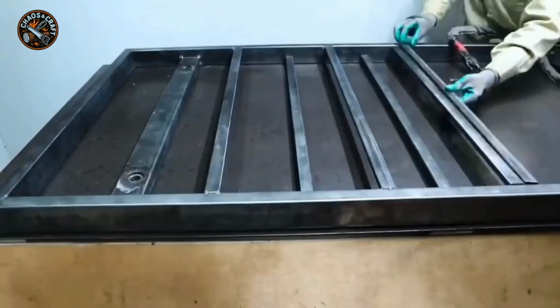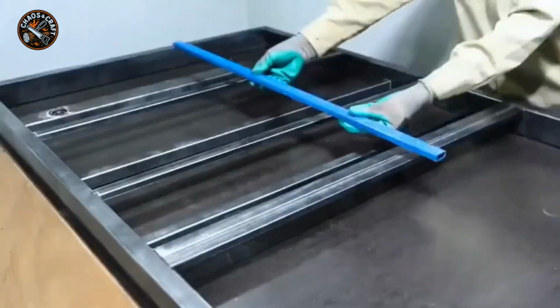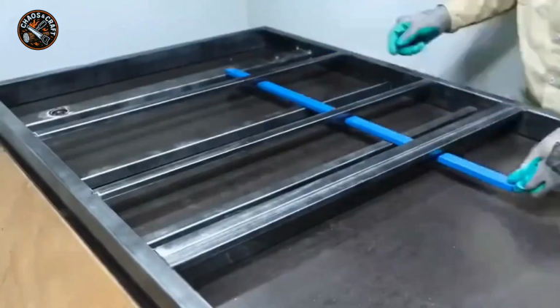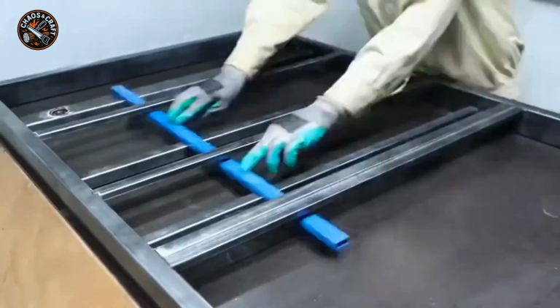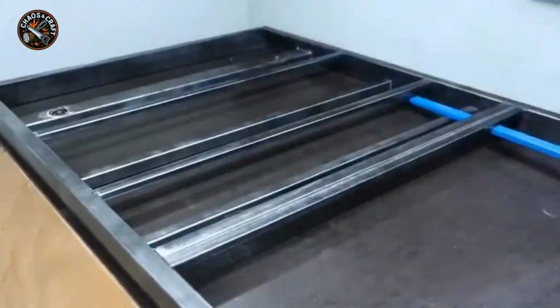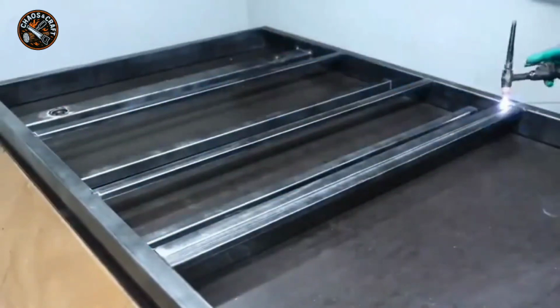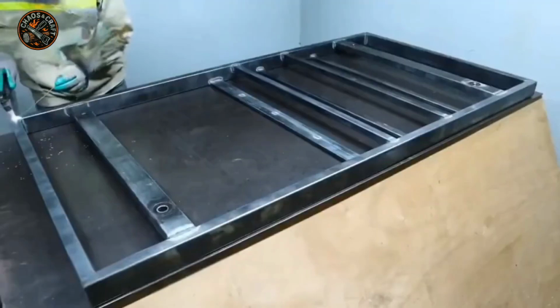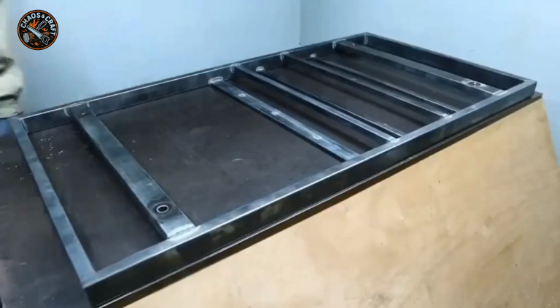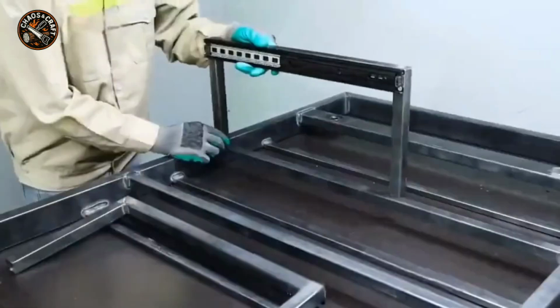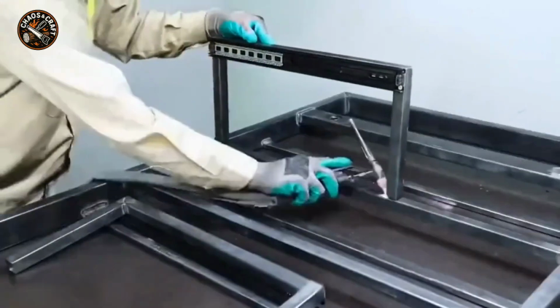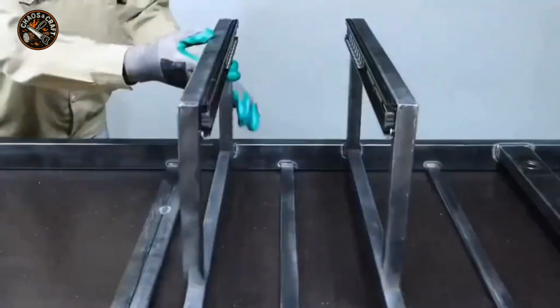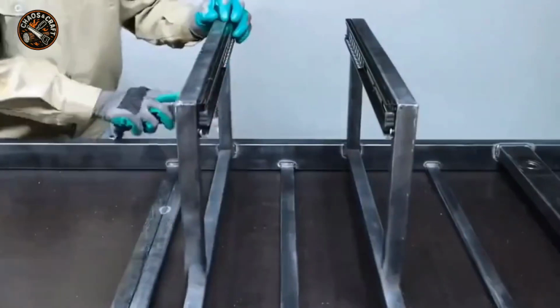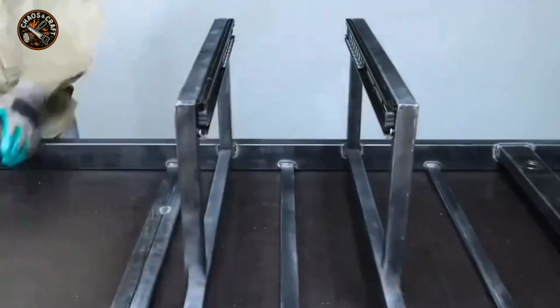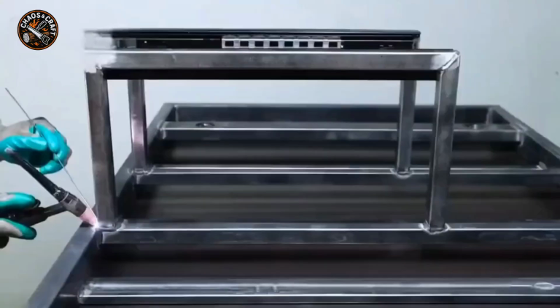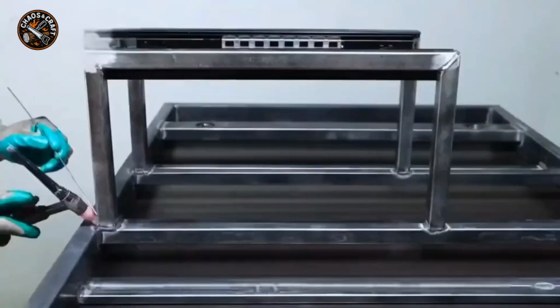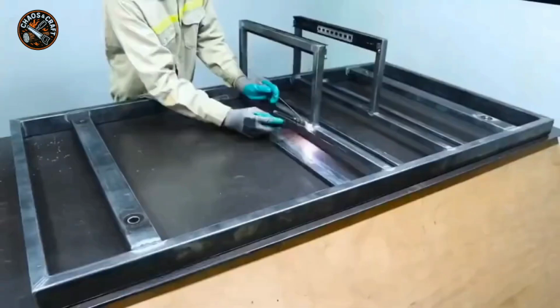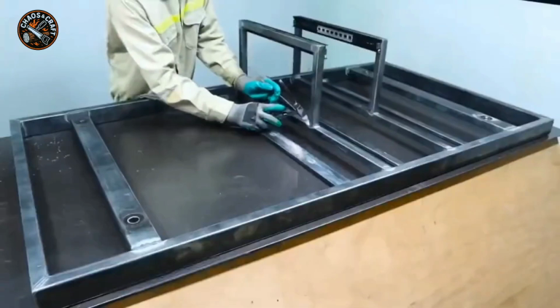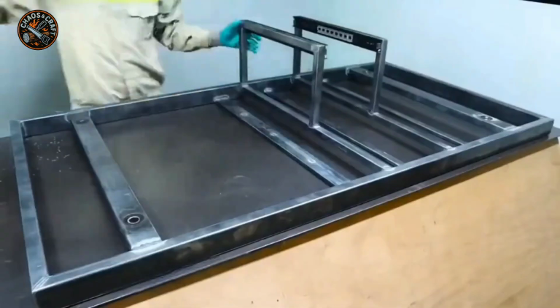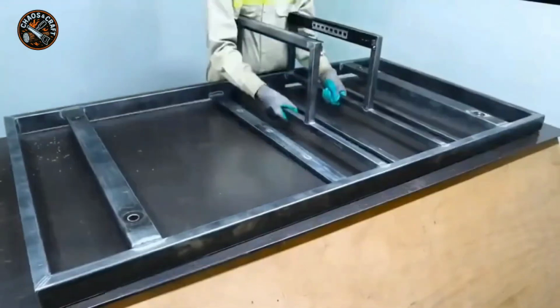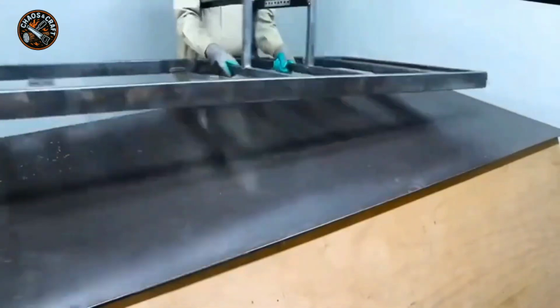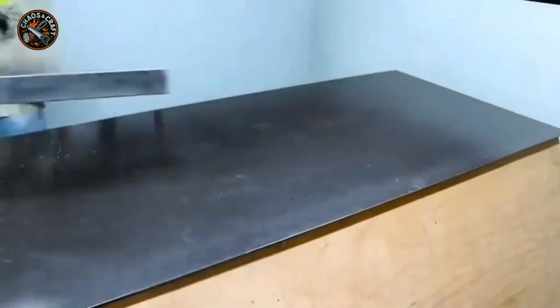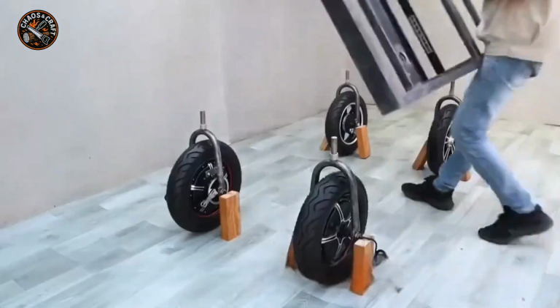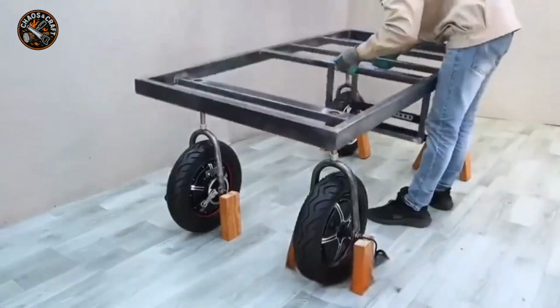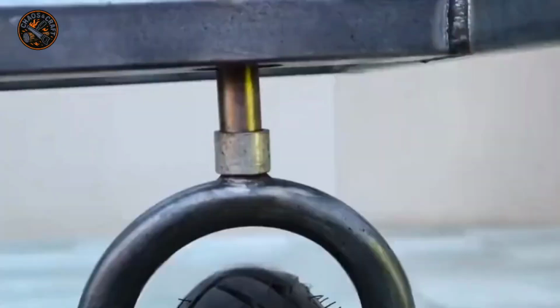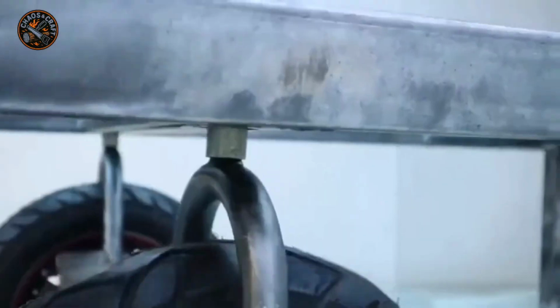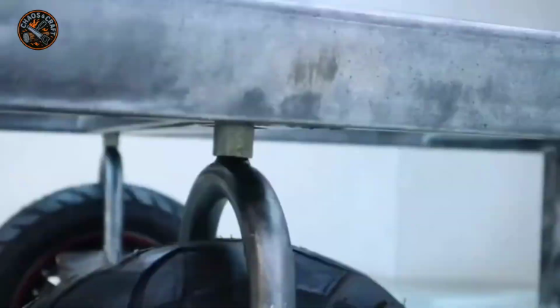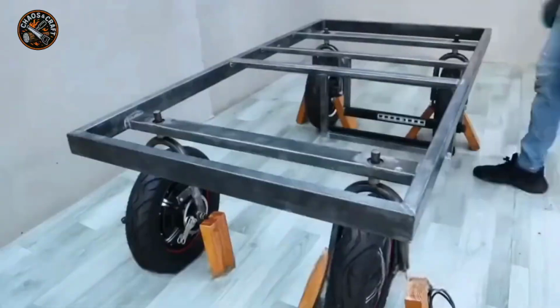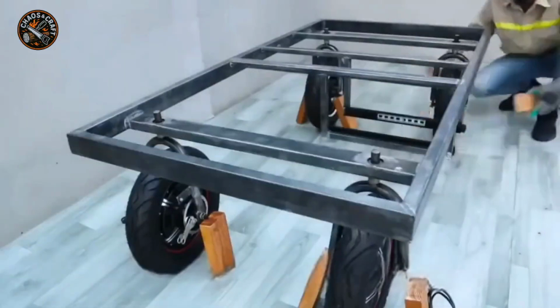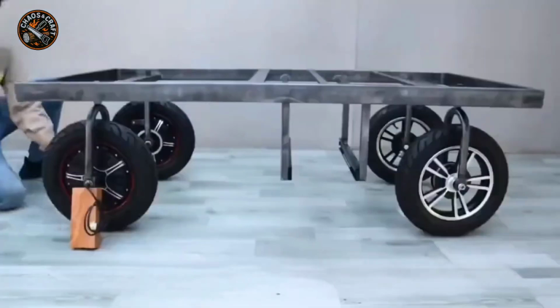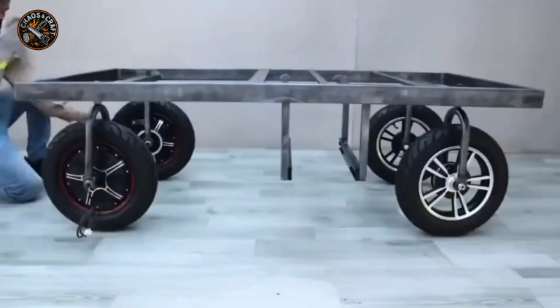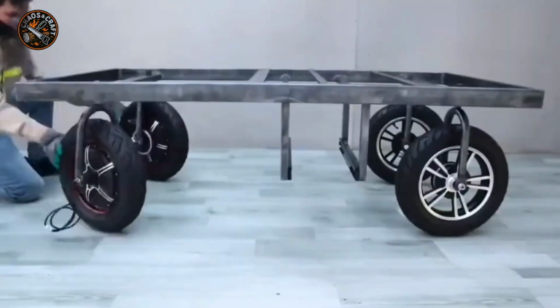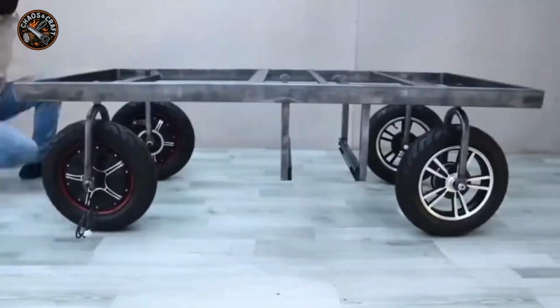You can see the young man busily assembling and welding square tubes to create a rectangular frame — this is the chassis component of the vehicle. After finishing the welding process, the young man carefully aligns it with the four wheels at the base and firmly secures it in position, allowing the car to move freely.